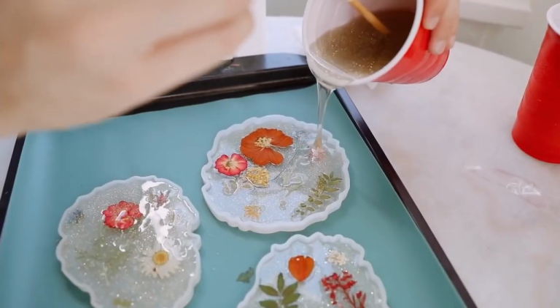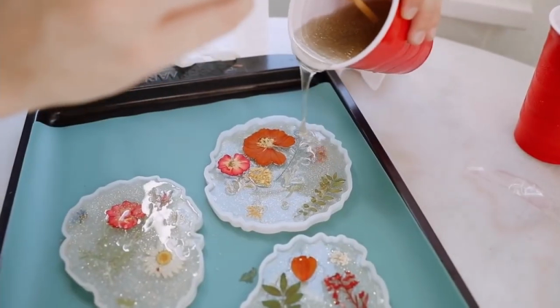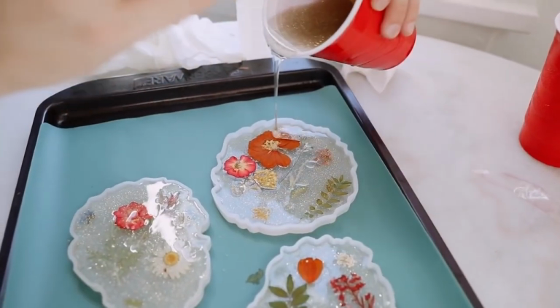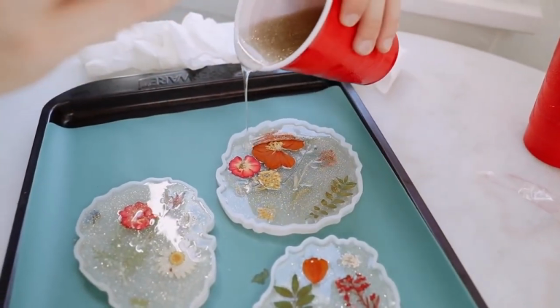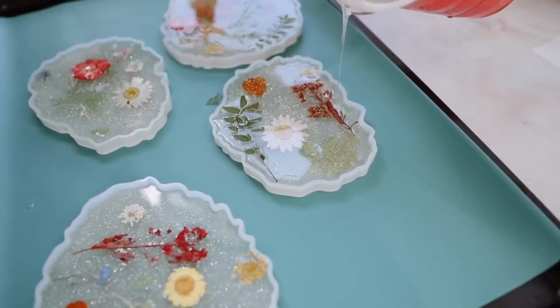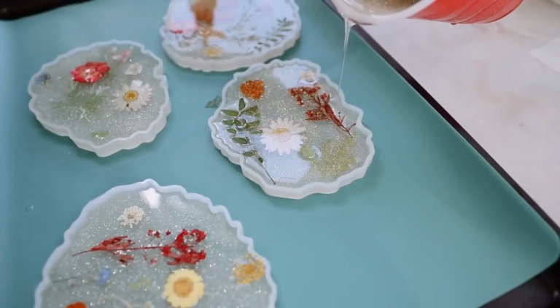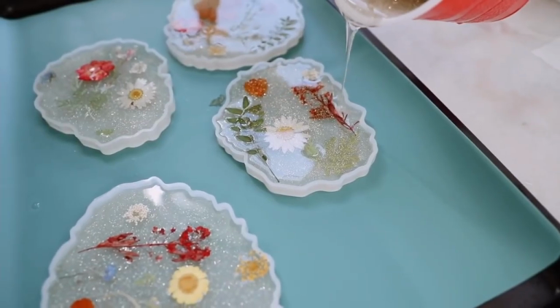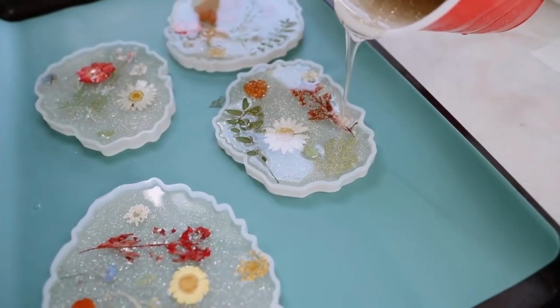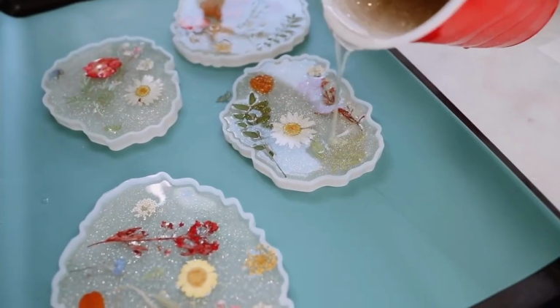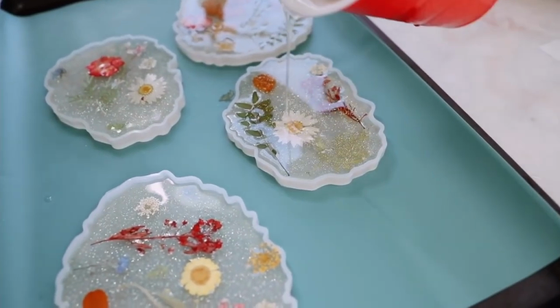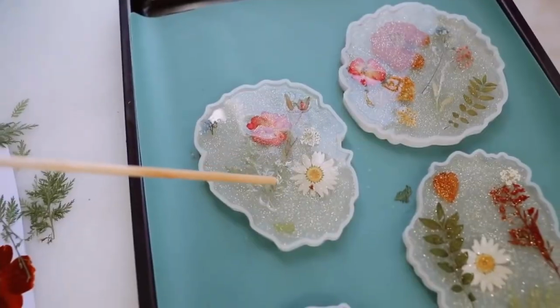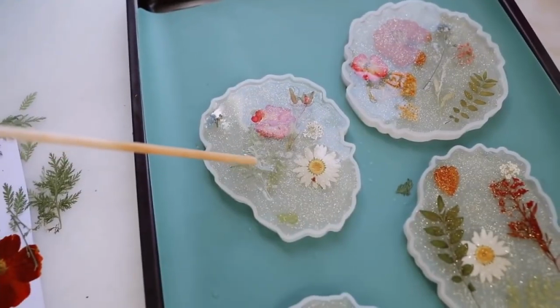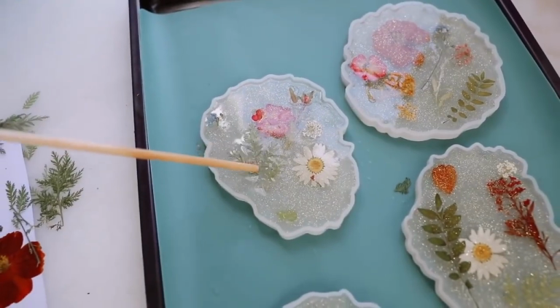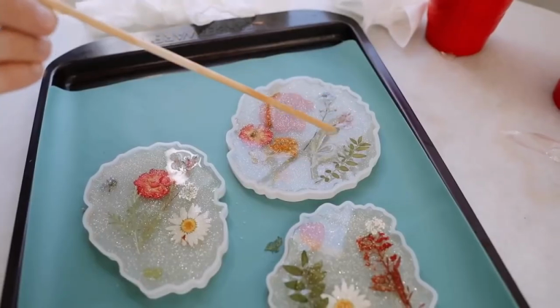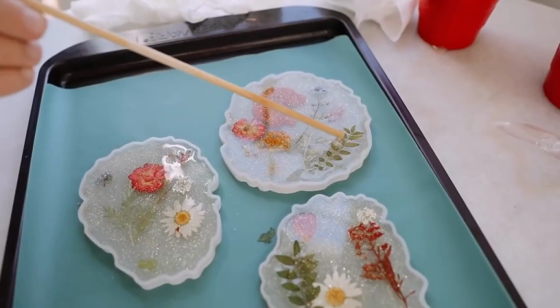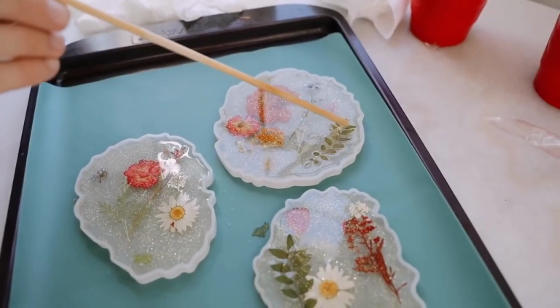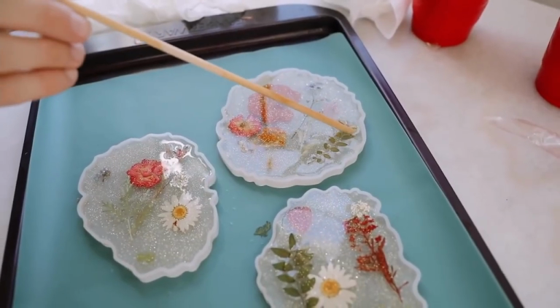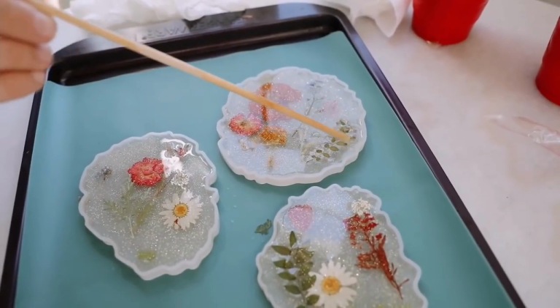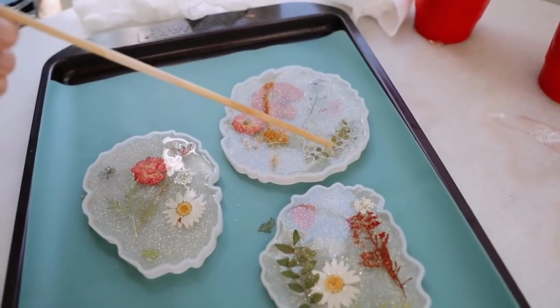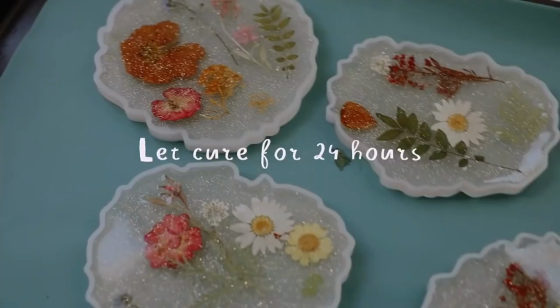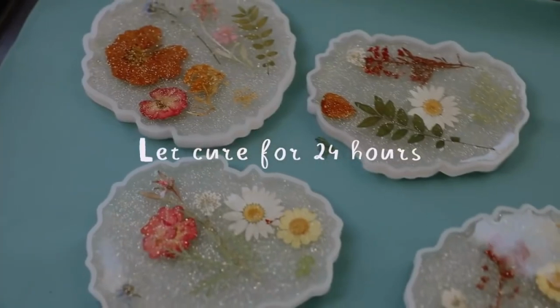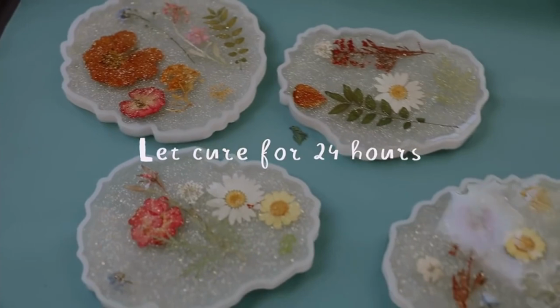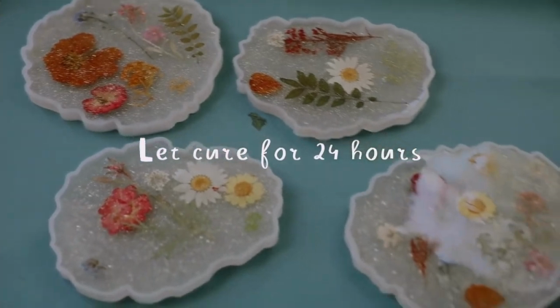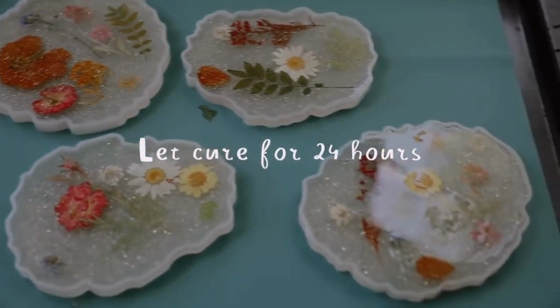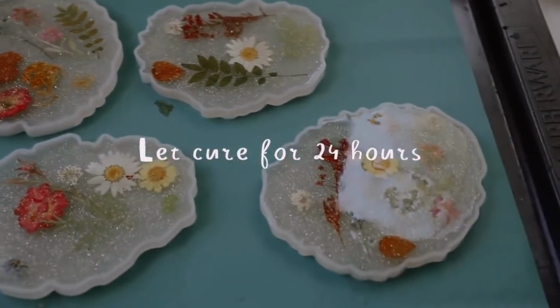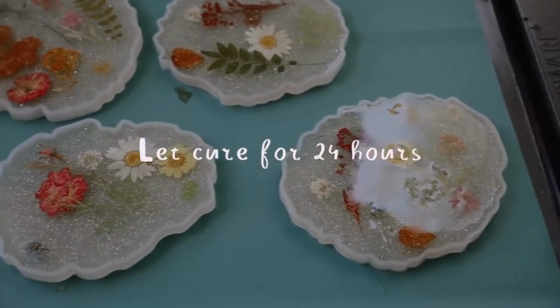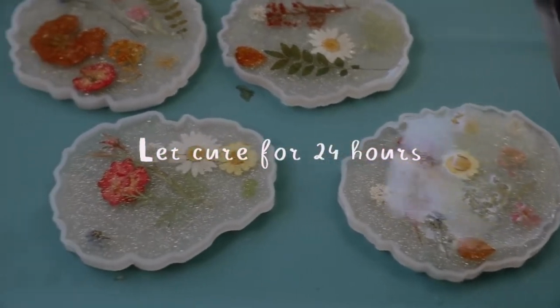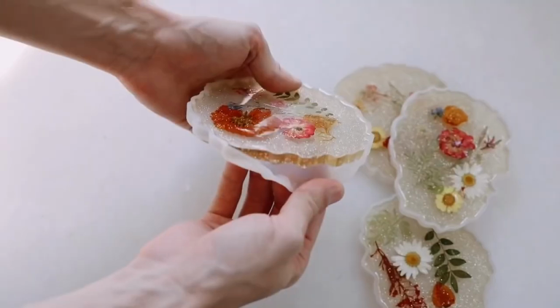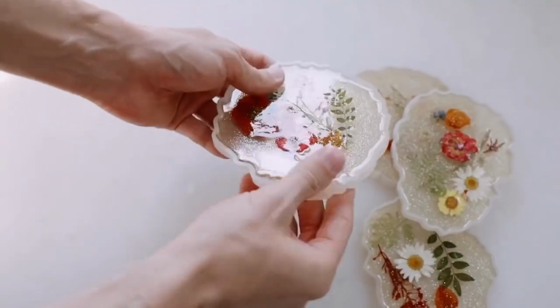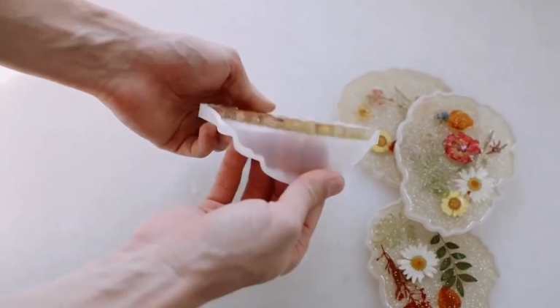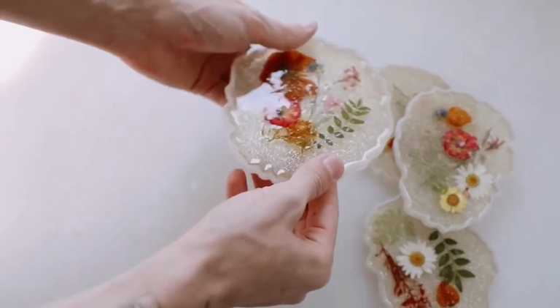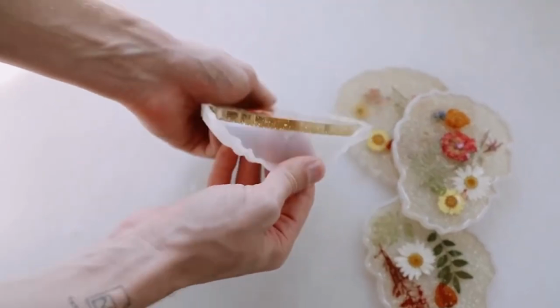I placed them right on top, positioned them into the position I wanted them to go into, and then I filled and topped it off with the rest of the resin material. You're going to want to let this dry overnight for about 24 hours or so. And once they are fully hardened and cured, you can just pop them right out of the mold.